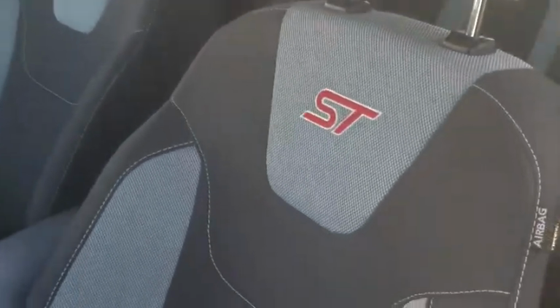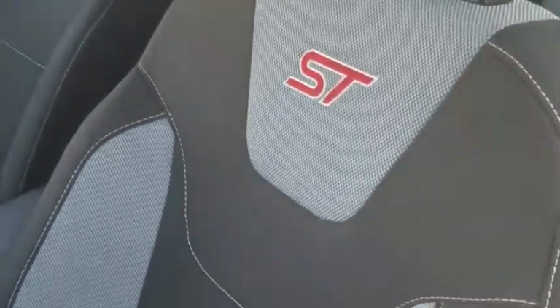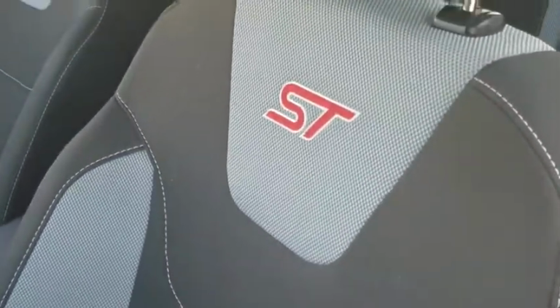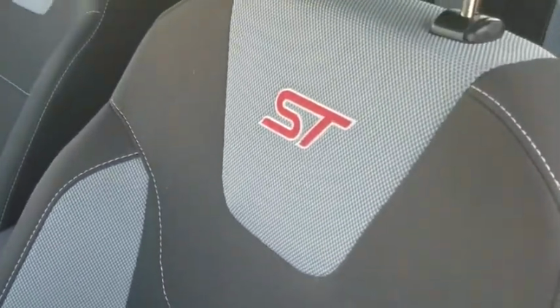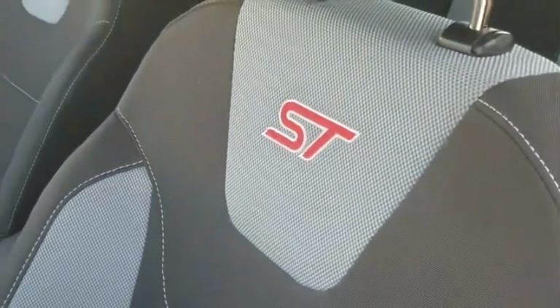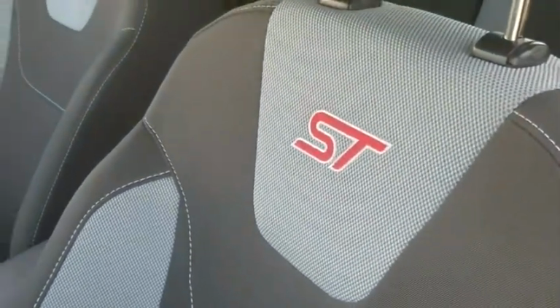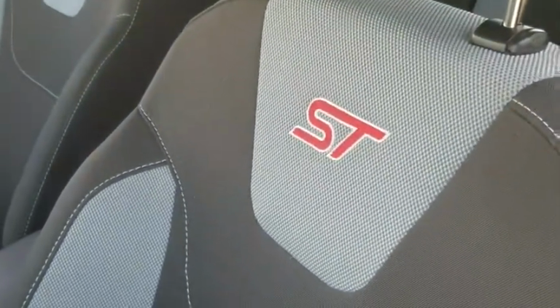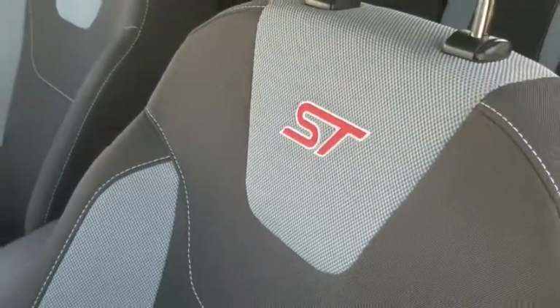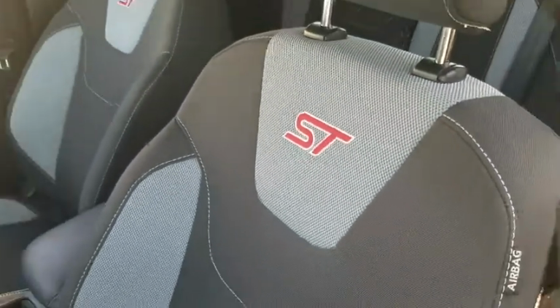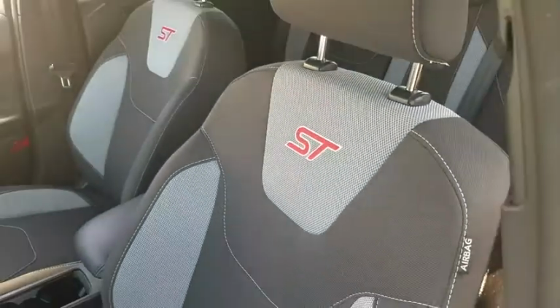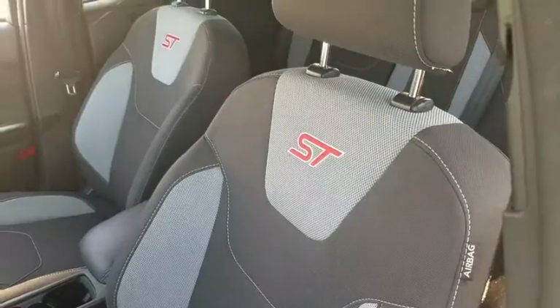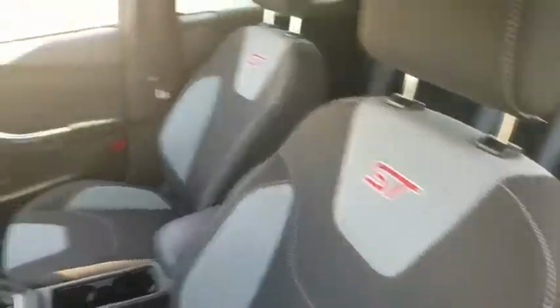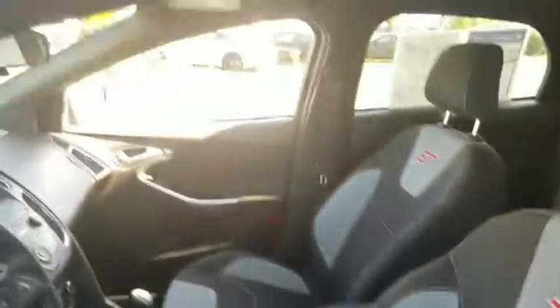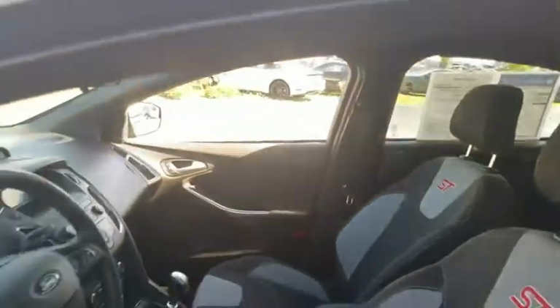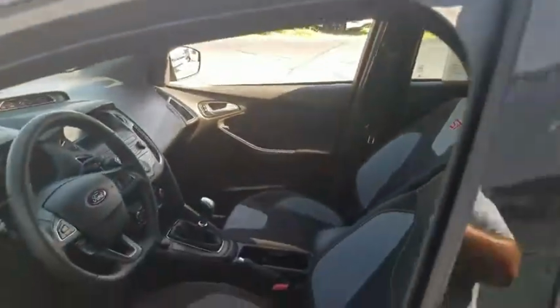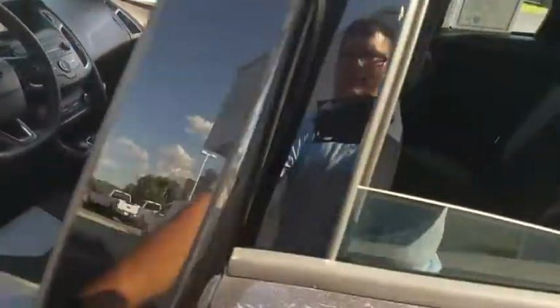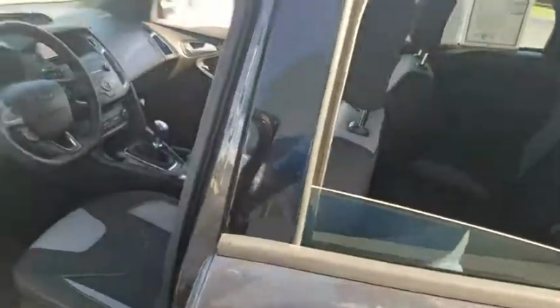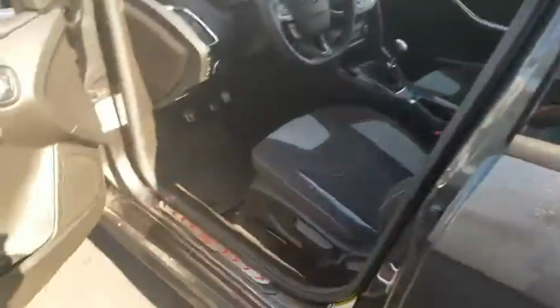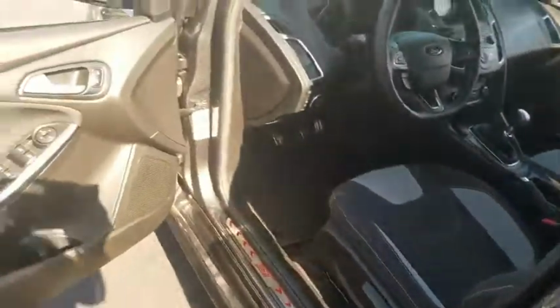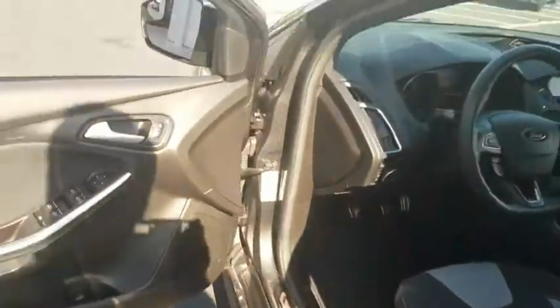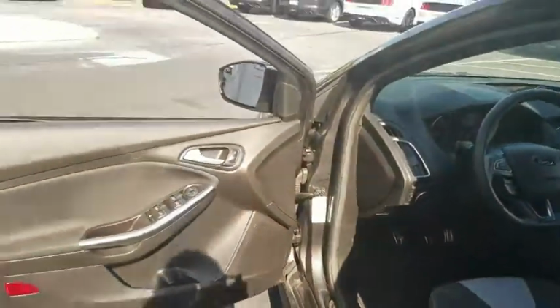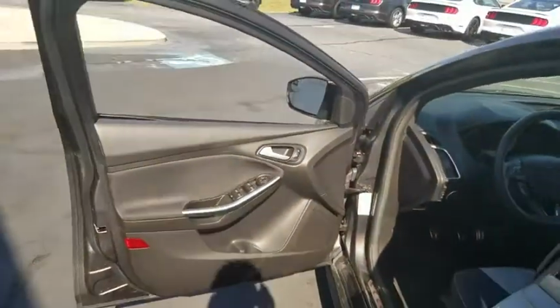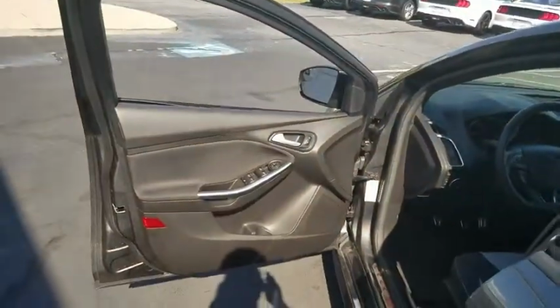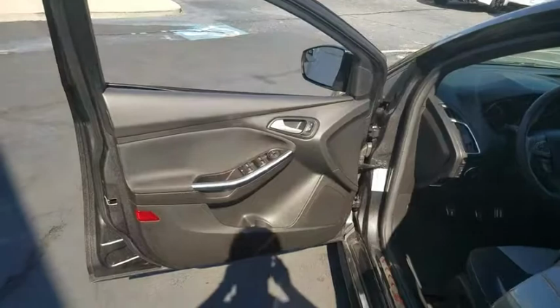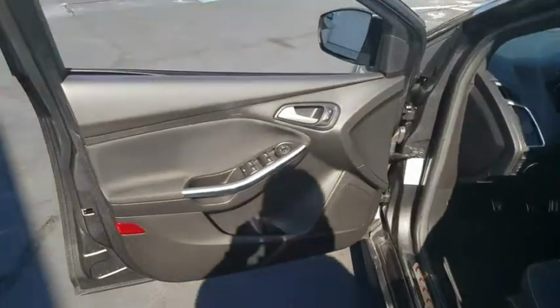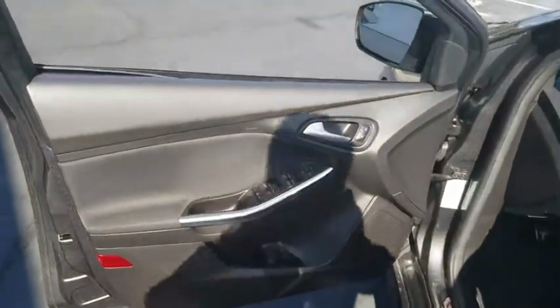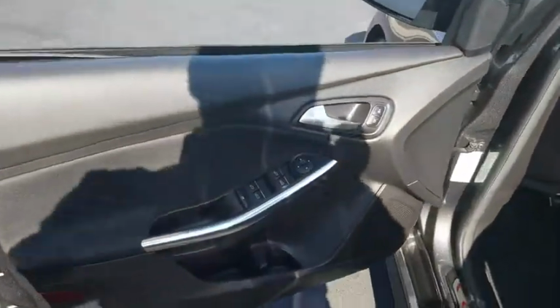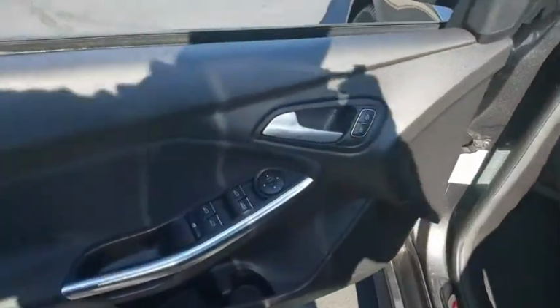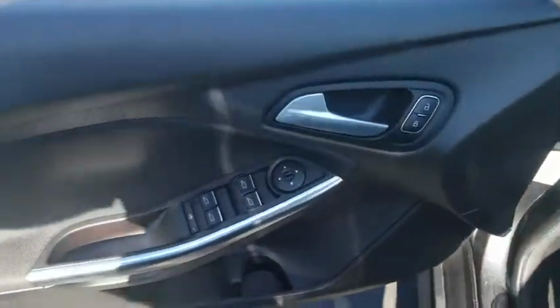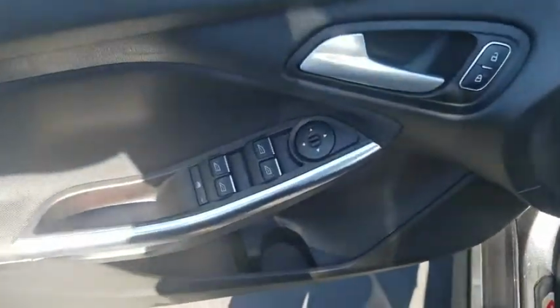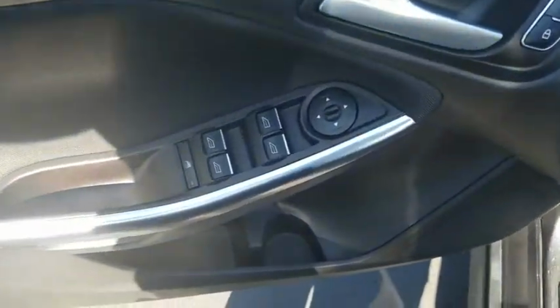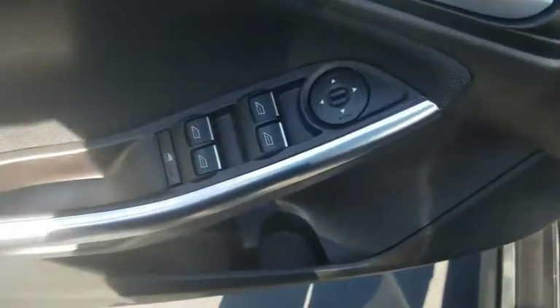Traction control, dual airbags, leather-wrapped steering wheel, alloy wheels, power steering, four-wheel disc brakes, power windows, compass, security system, fog light, electronic stability control.